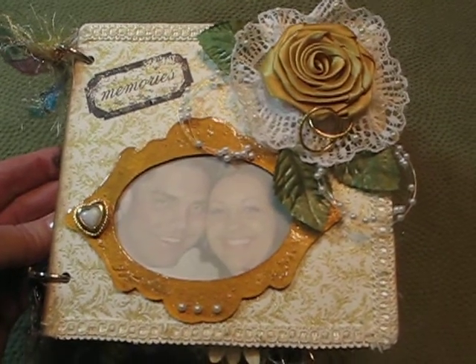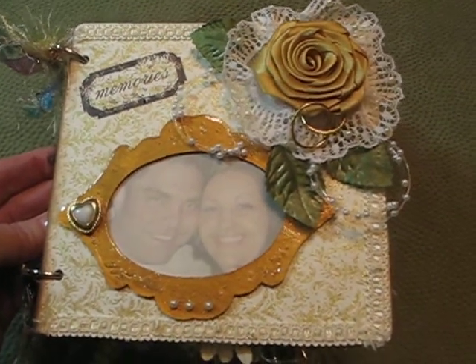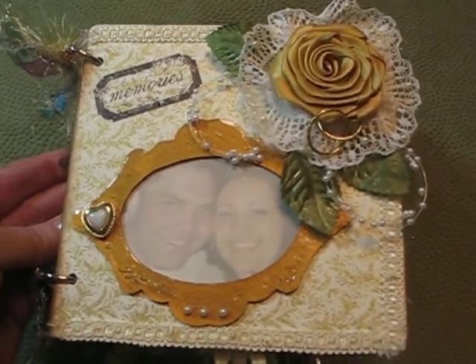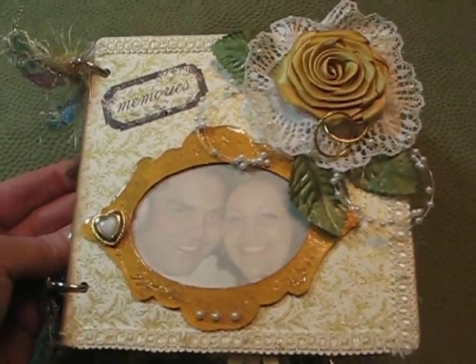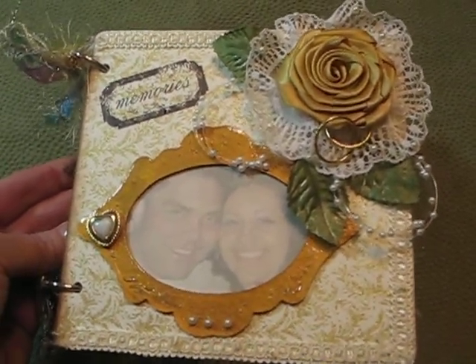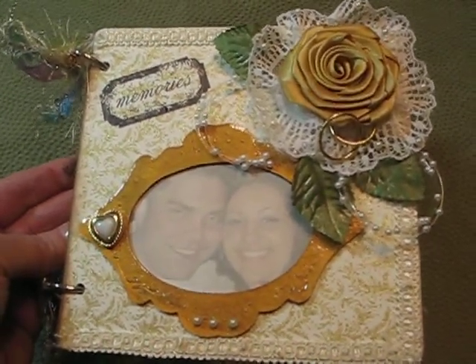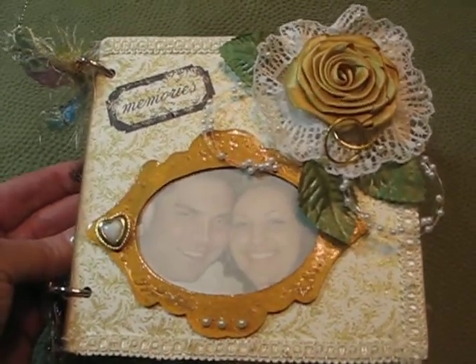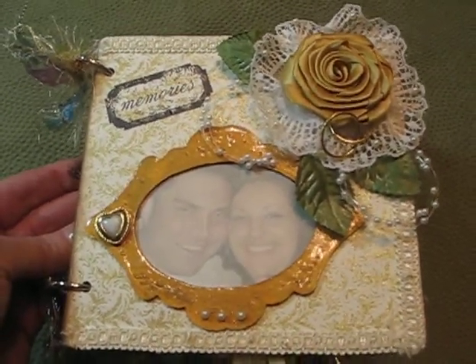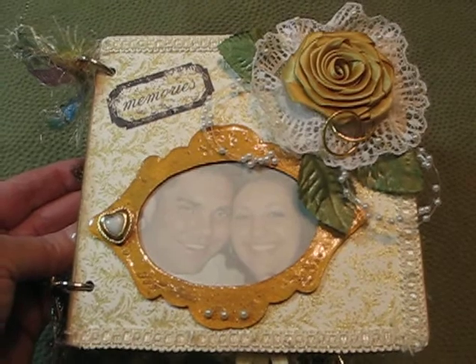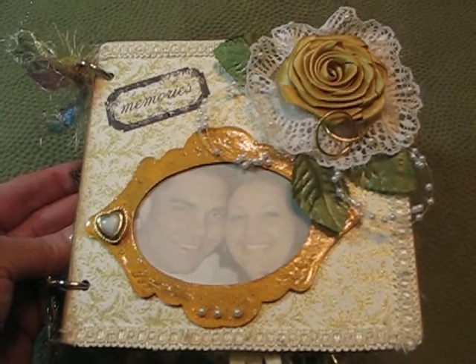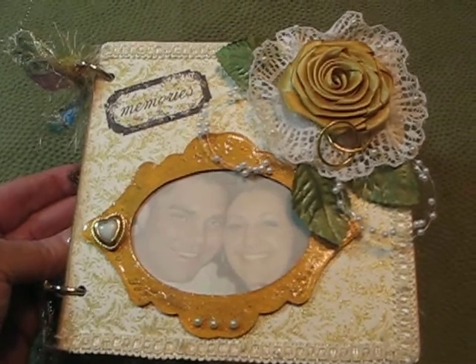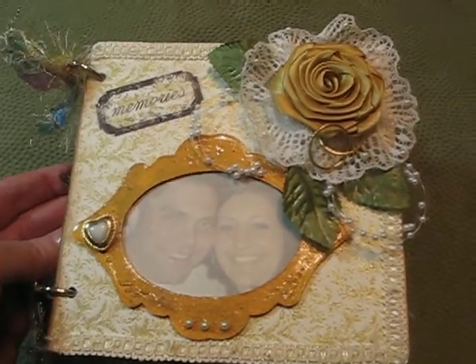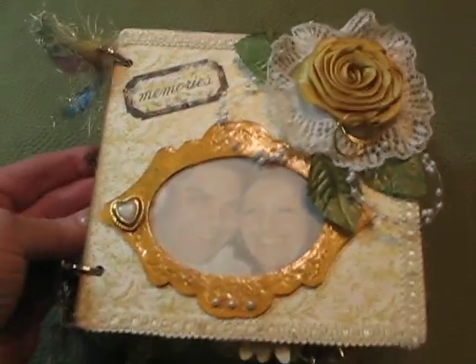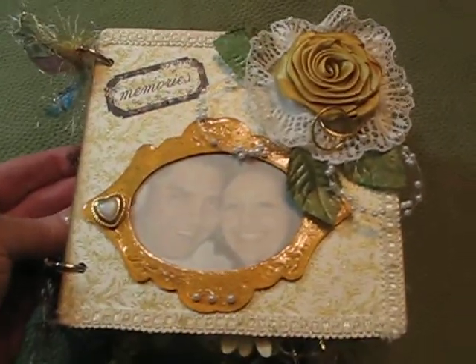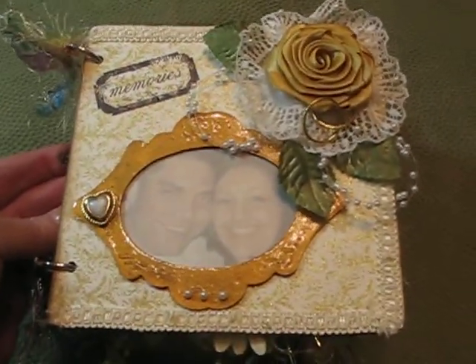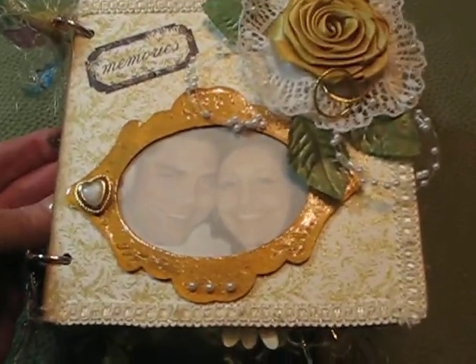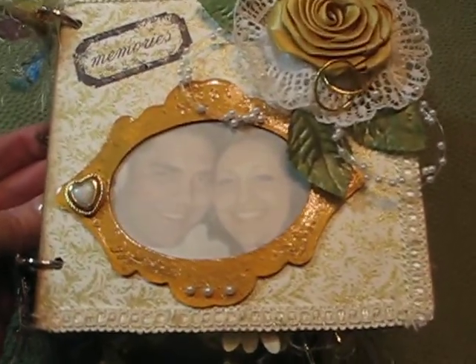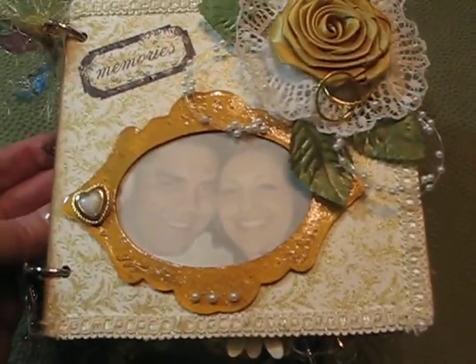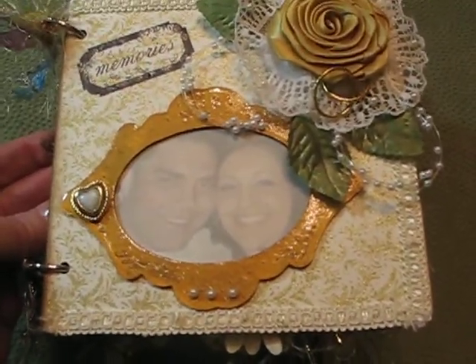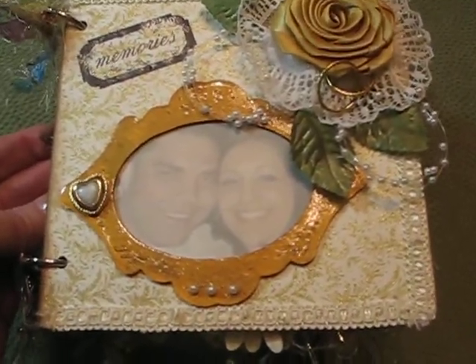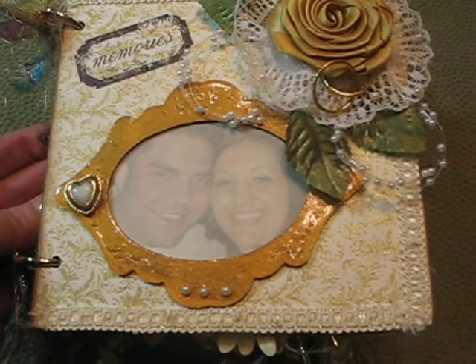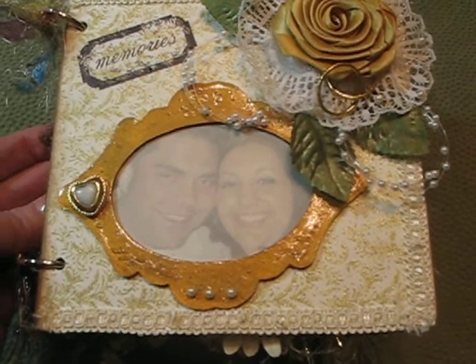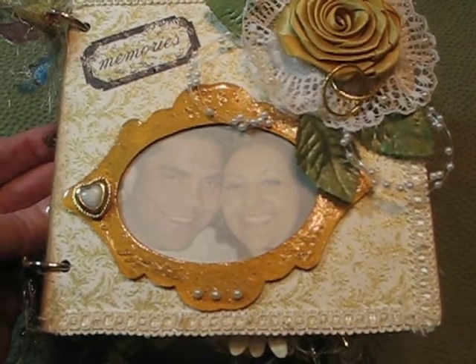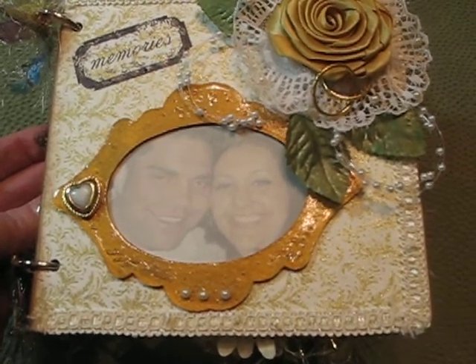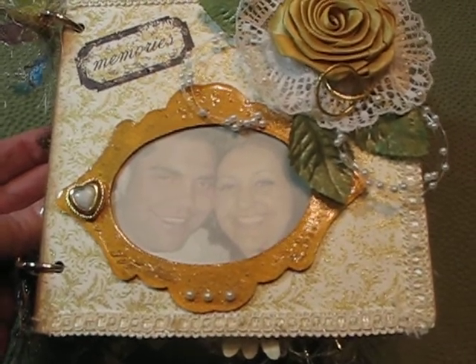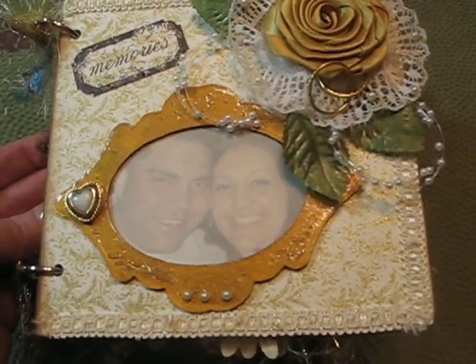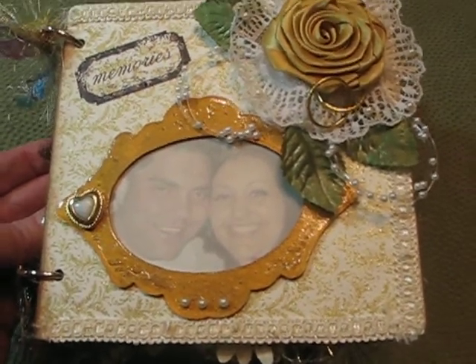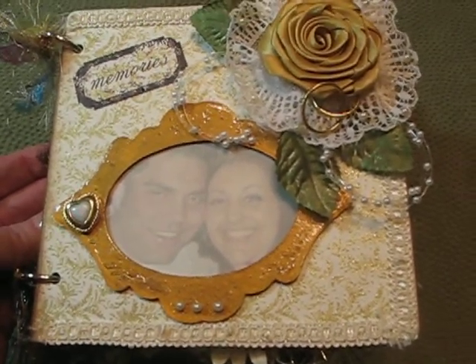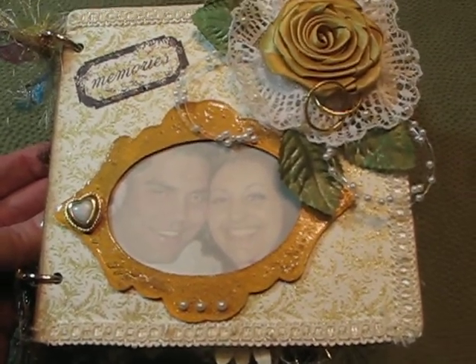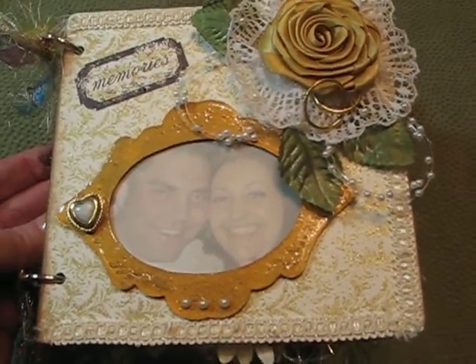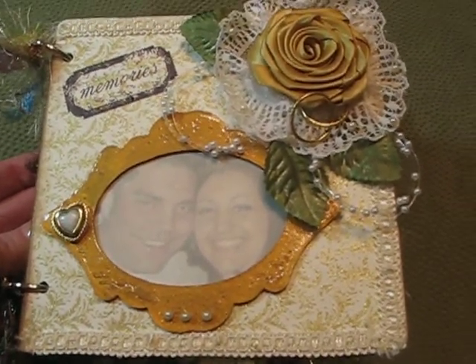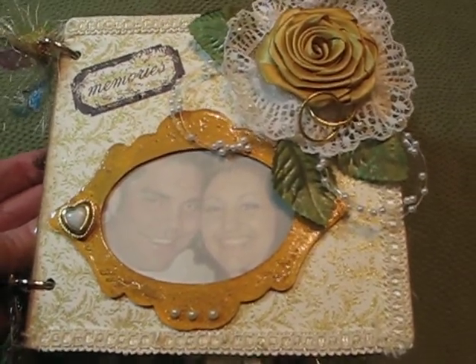Hi ladies, this is Donna again. I'm on a roll with these videos, but I did want to show you this album I made for my nephew's girlfriend. She had a bridal shower a week or so ago, and I just finished this album for her.